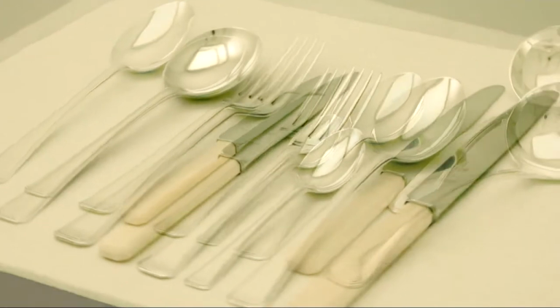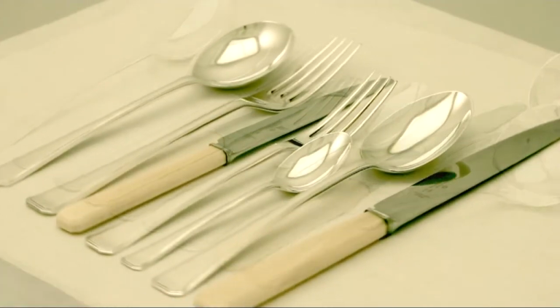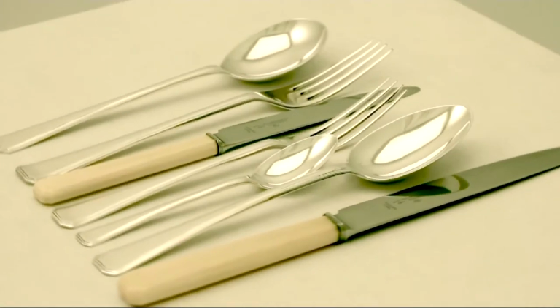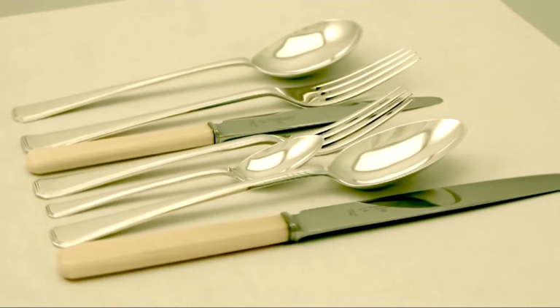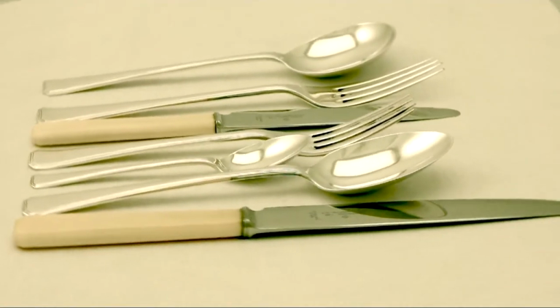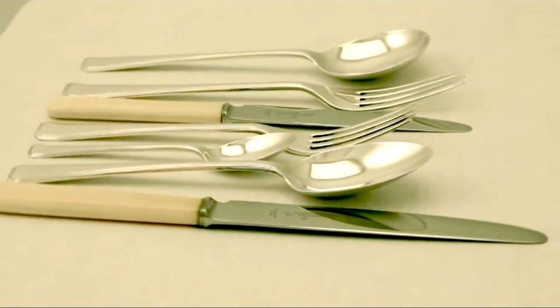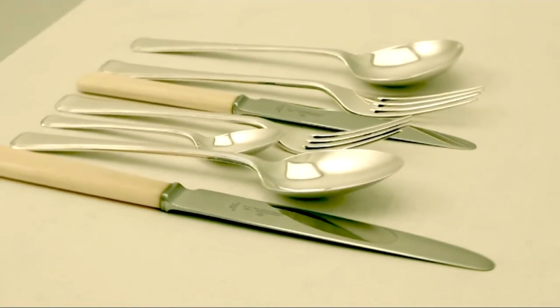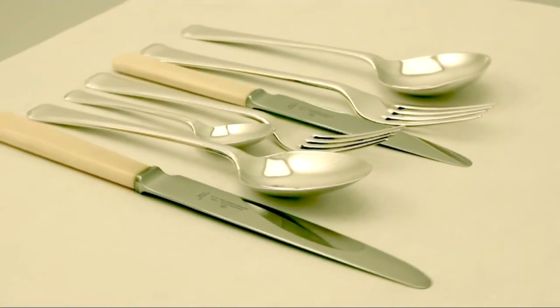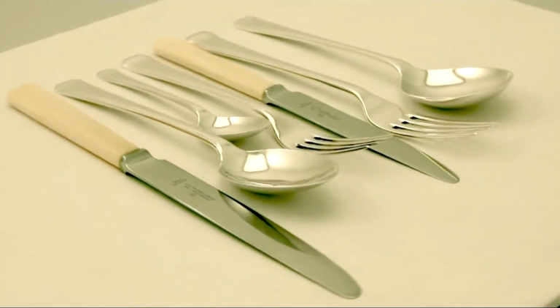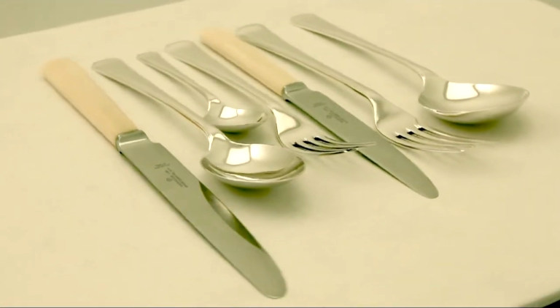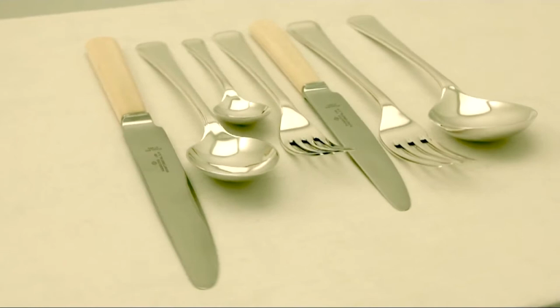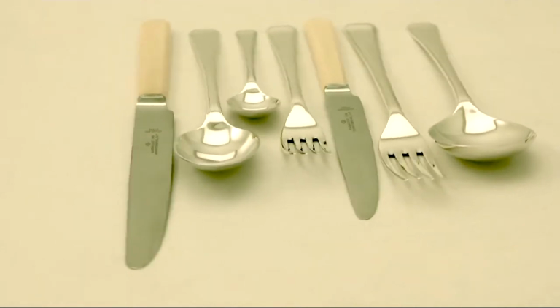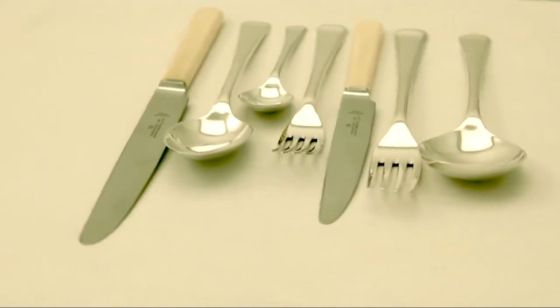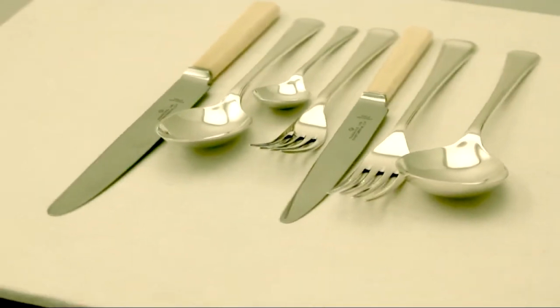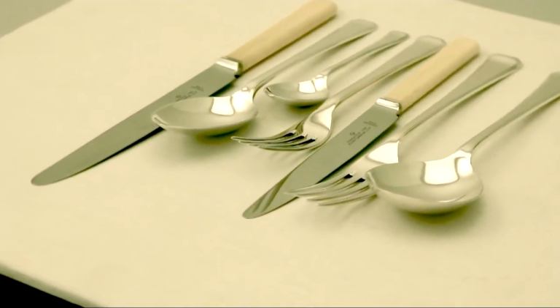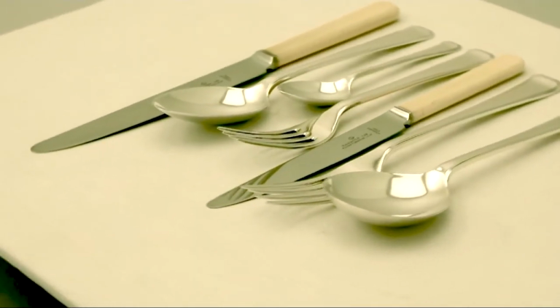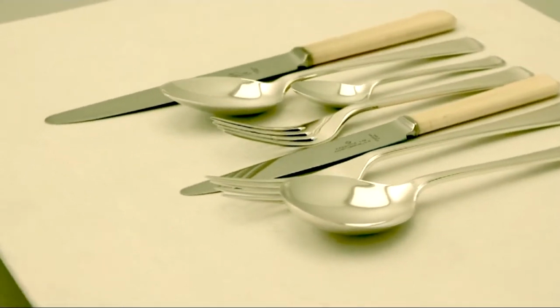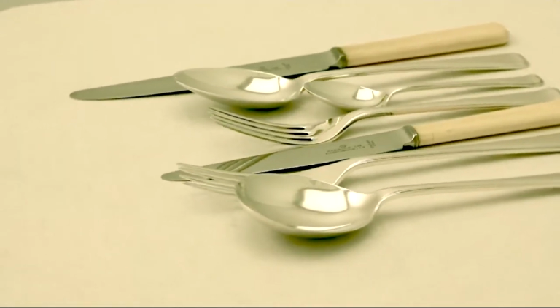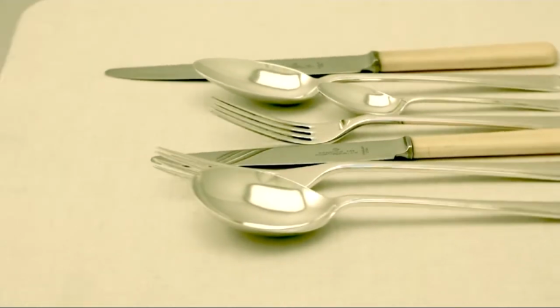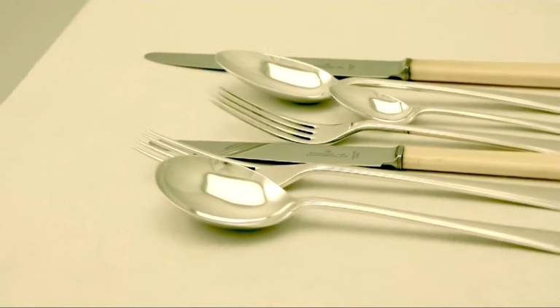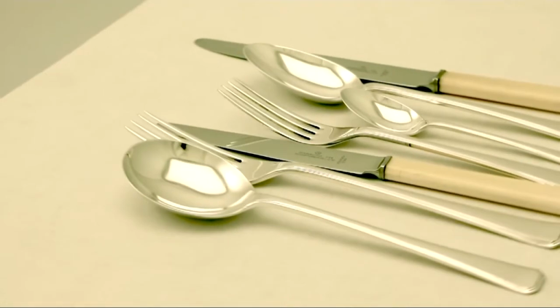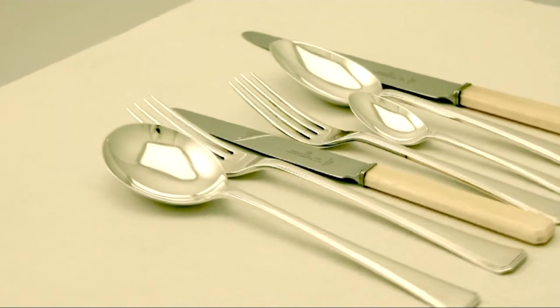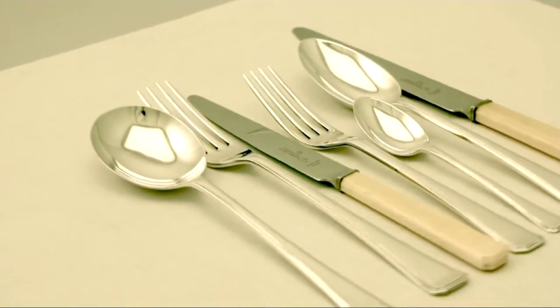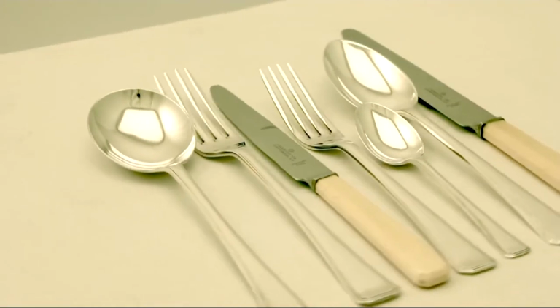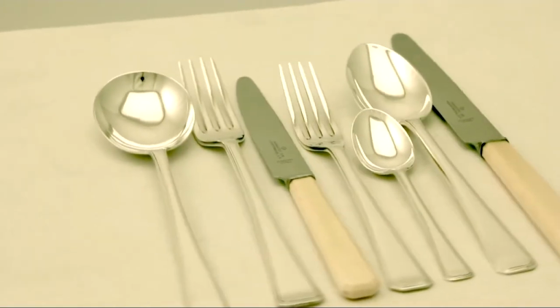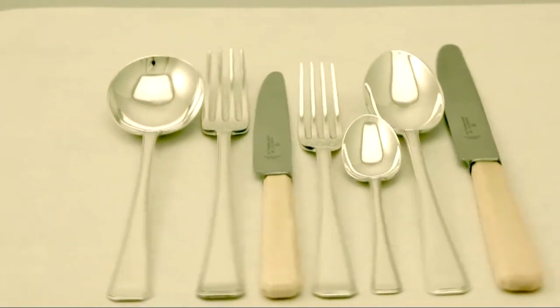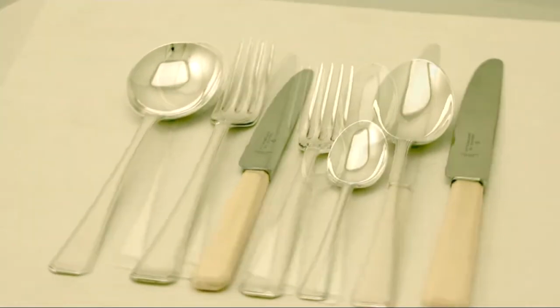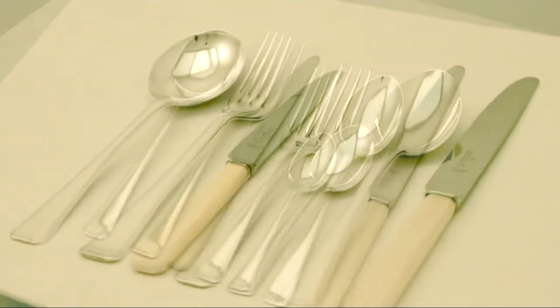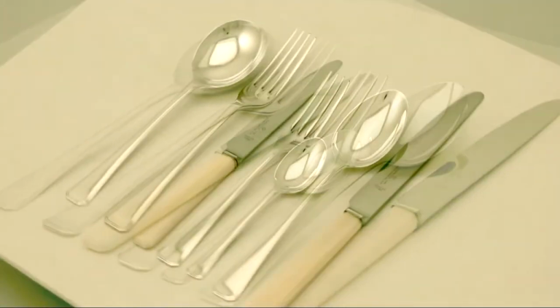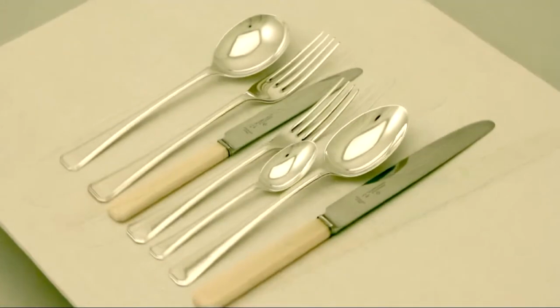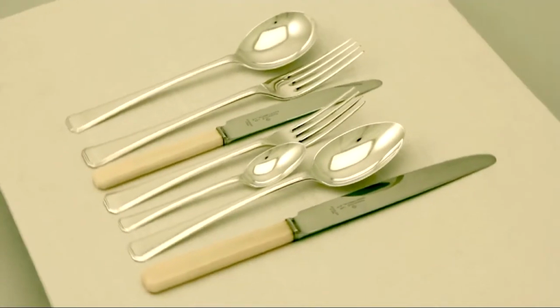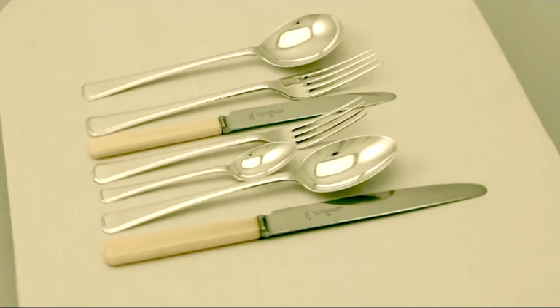The bowls of the spoons and the tines of the forks show little signs of wear or use. At a weight of 72 troy ounces, the service is an excellent gauge of silver. It has been professionally polished and is in presentation condition.